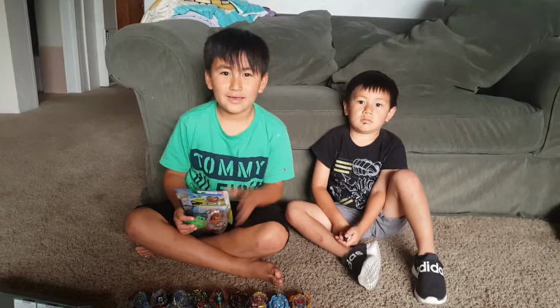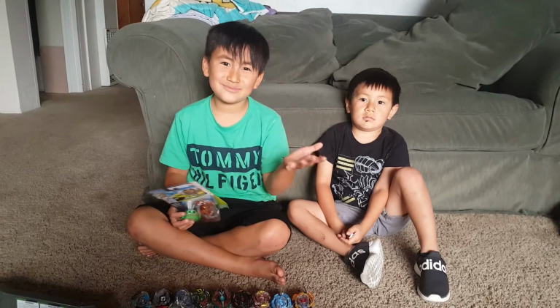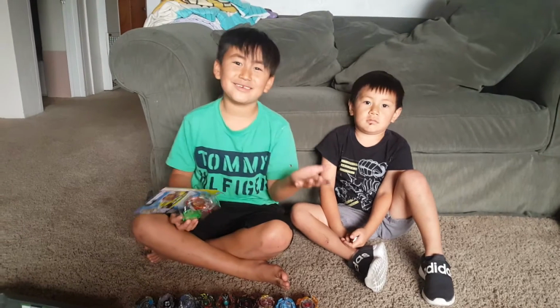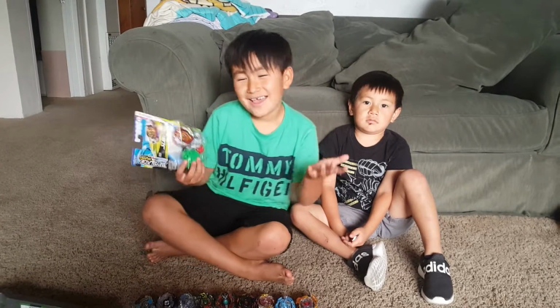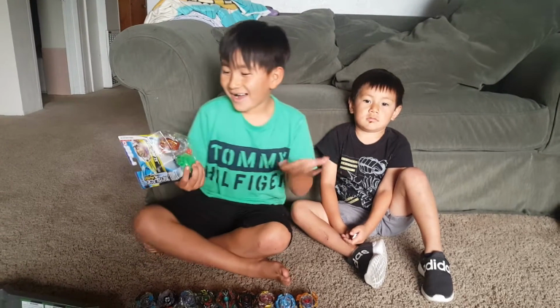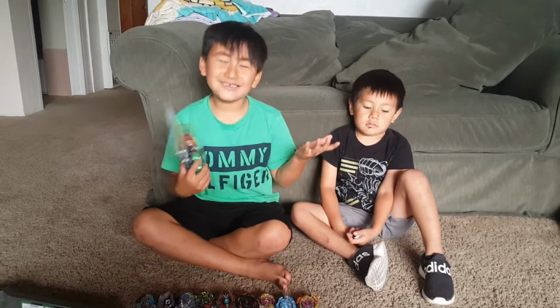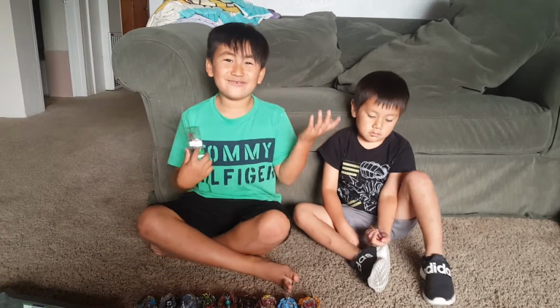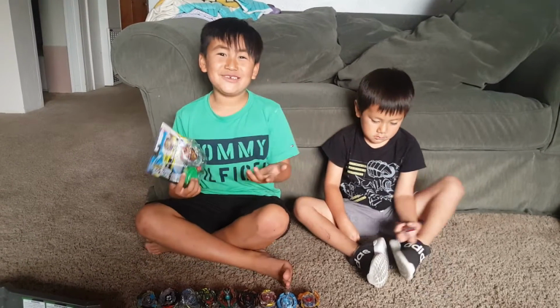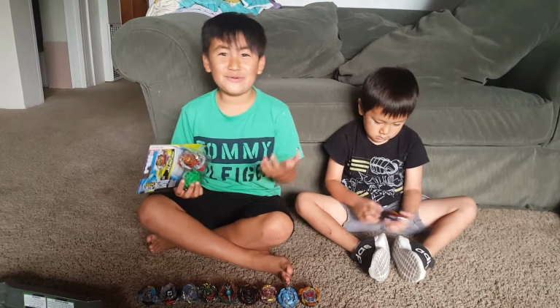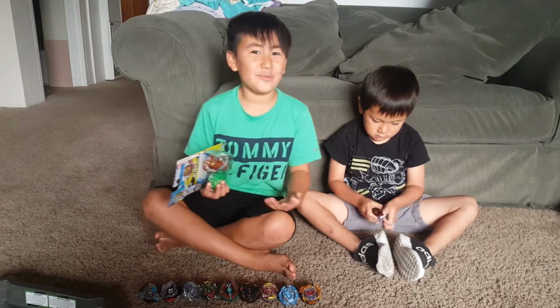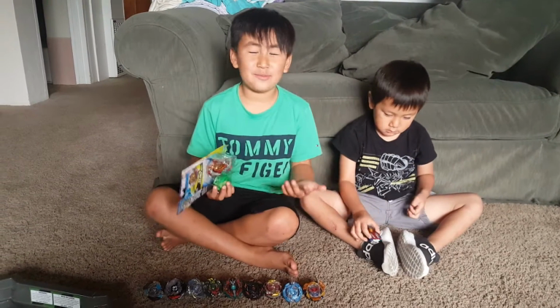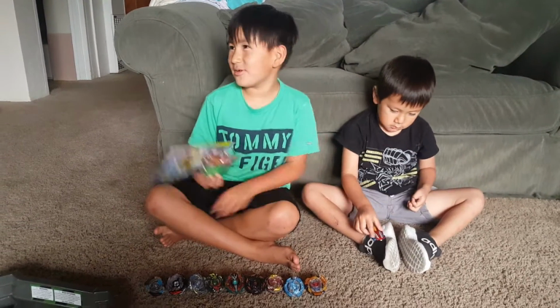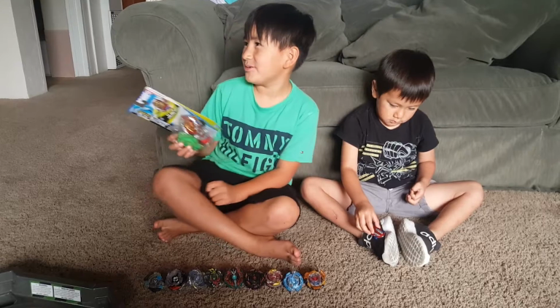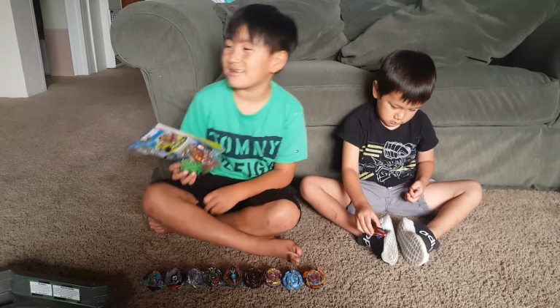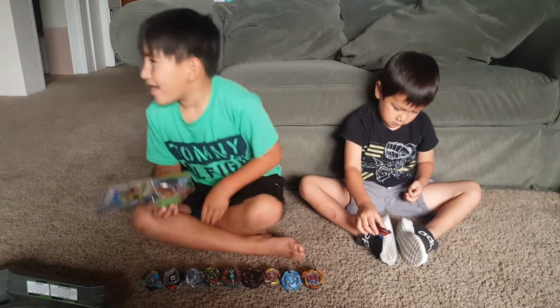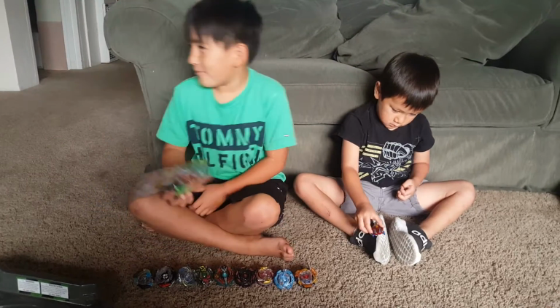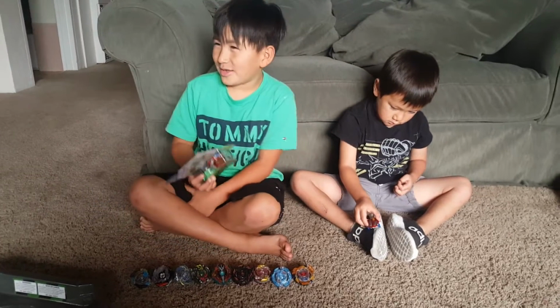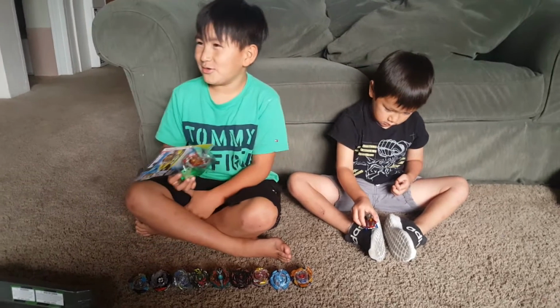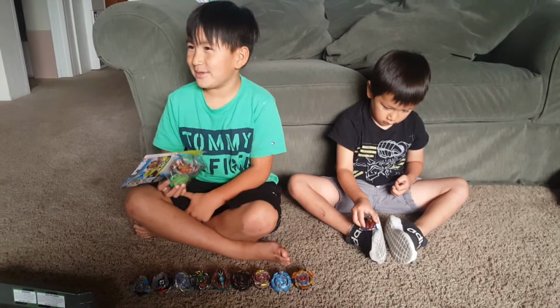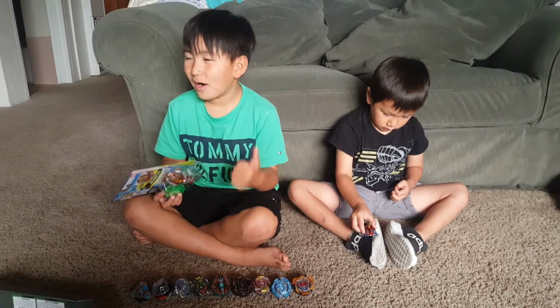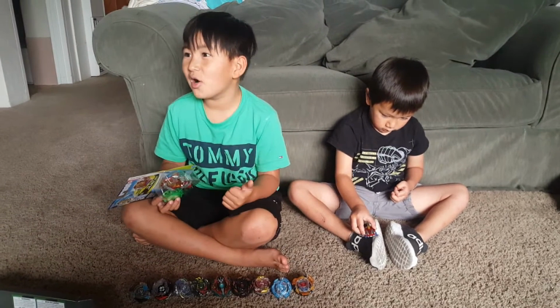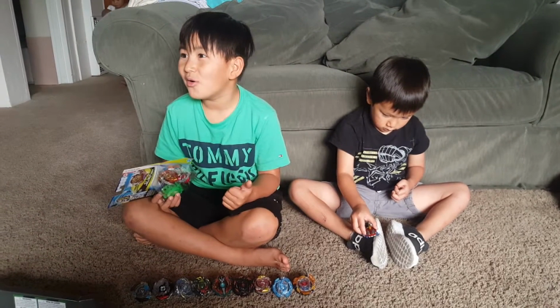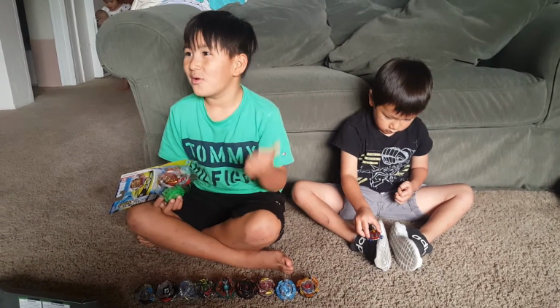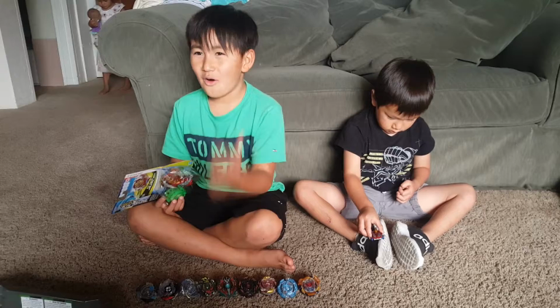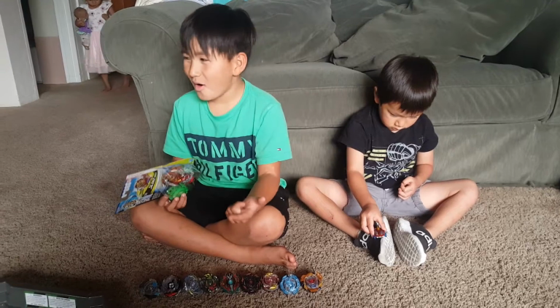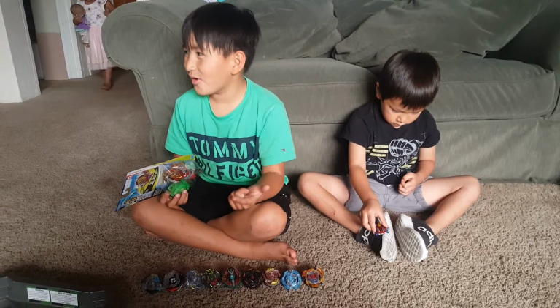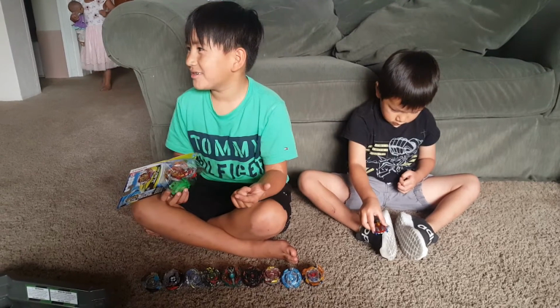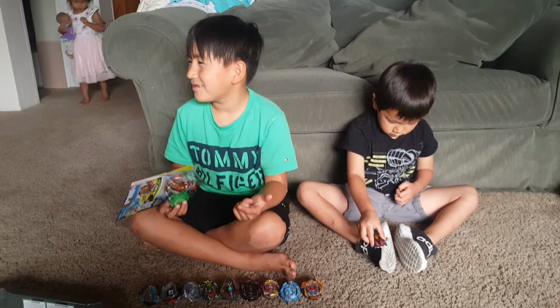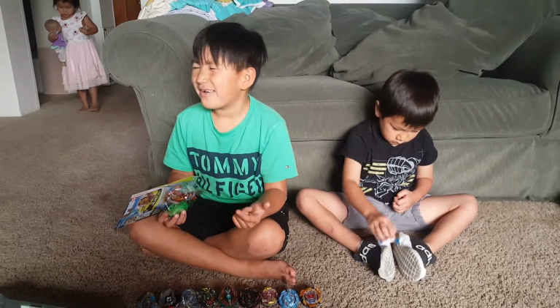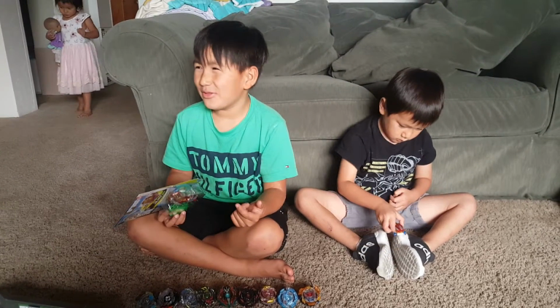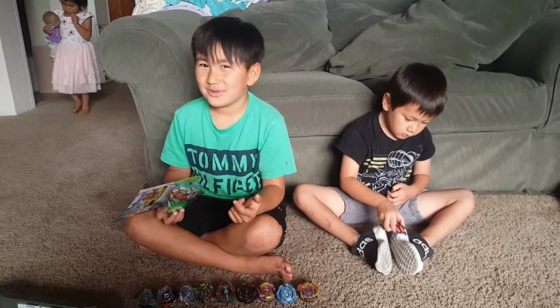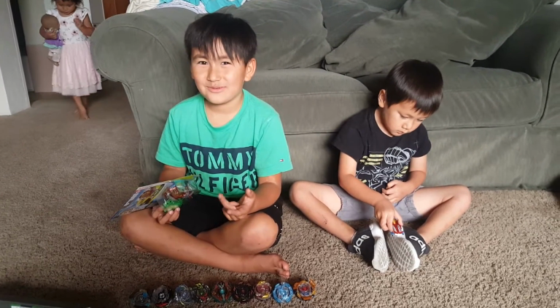Hey guys, it's me Mason. I just went to Eureka with my mom and my brother and my little sister, and we went to, let's see, Costco, Walmart — I forget the other place we were.